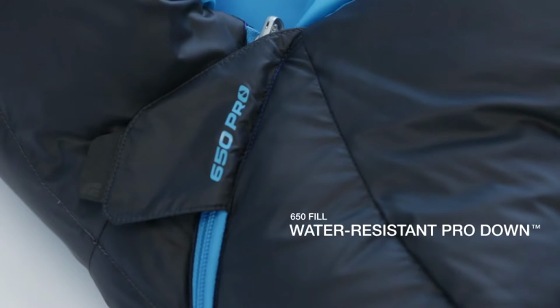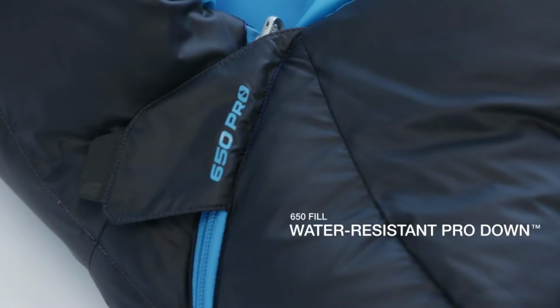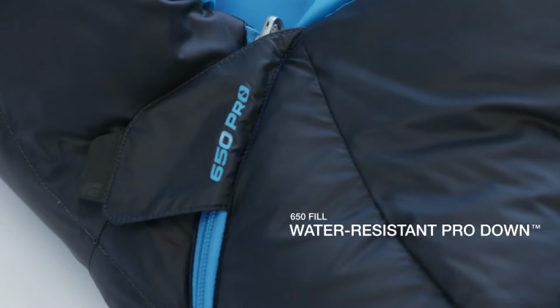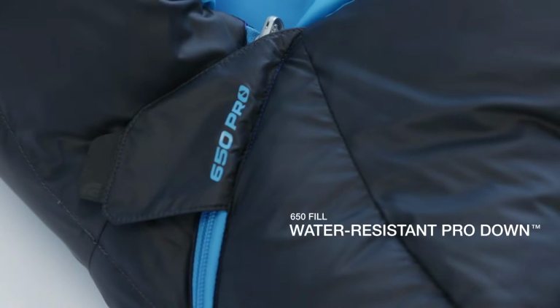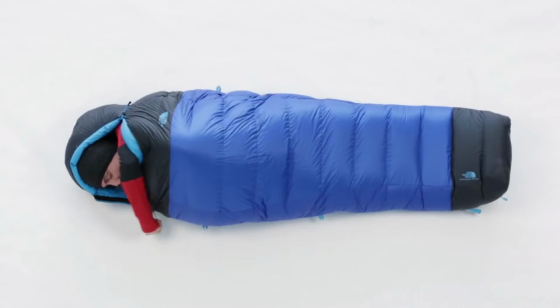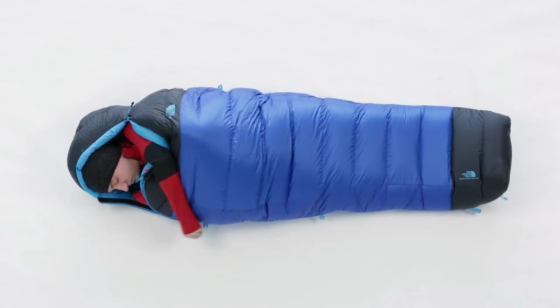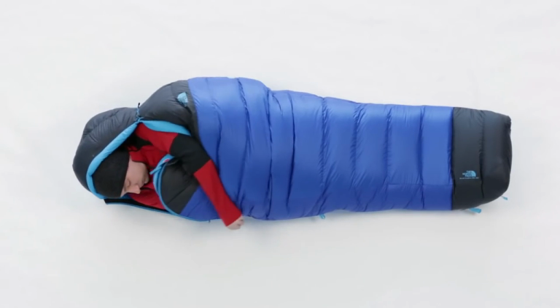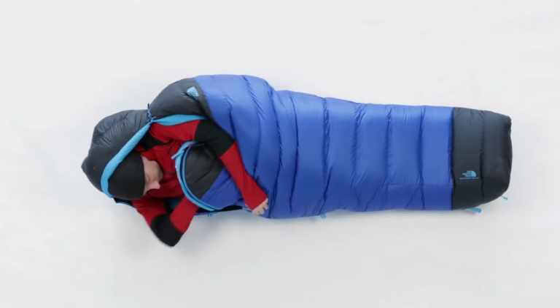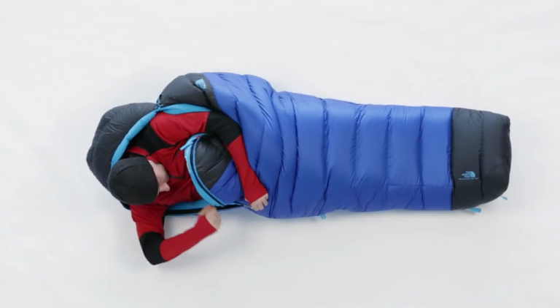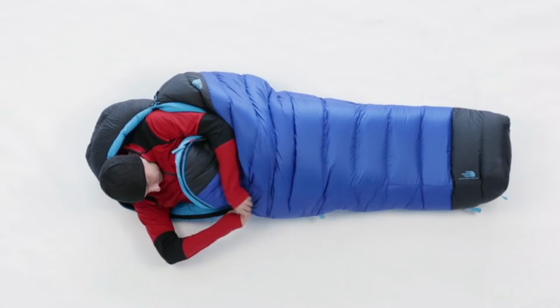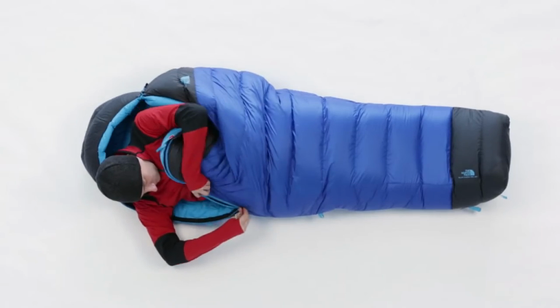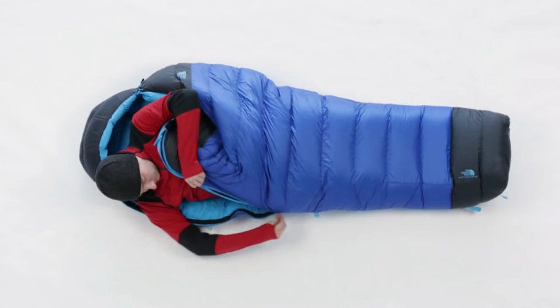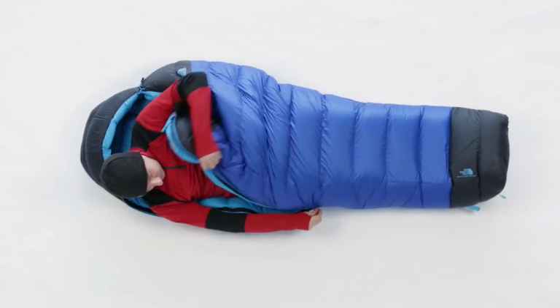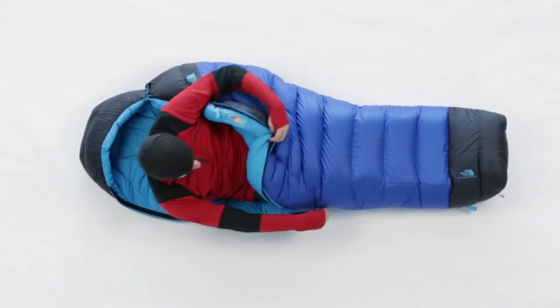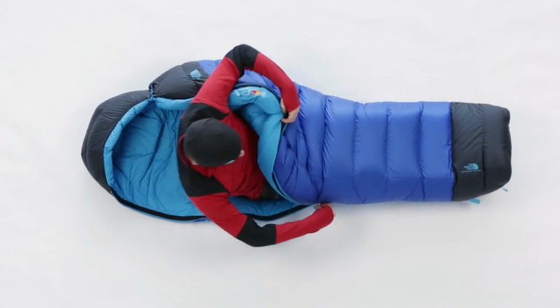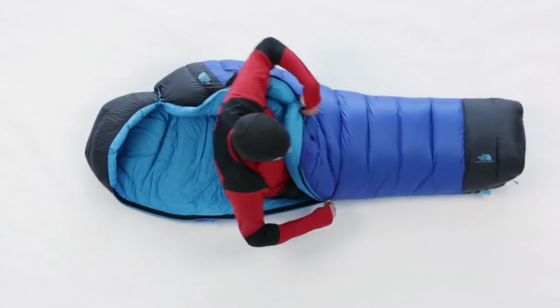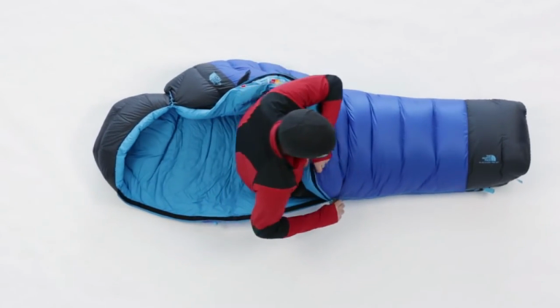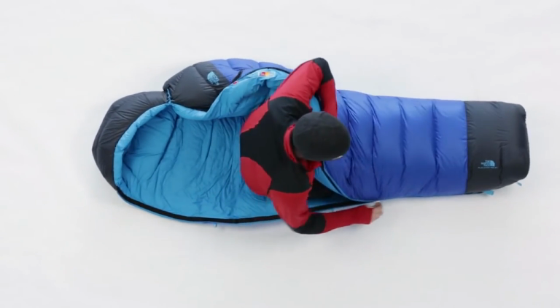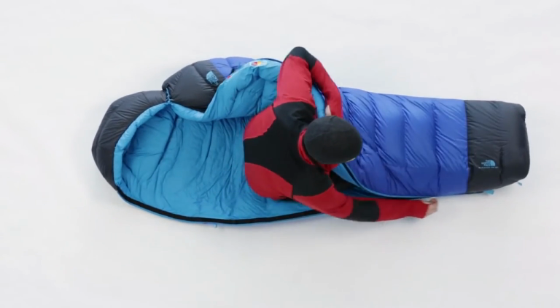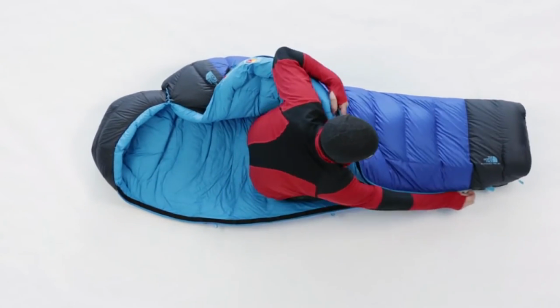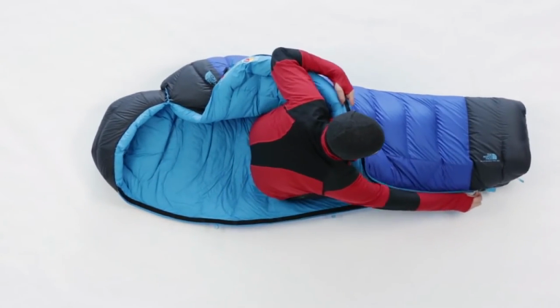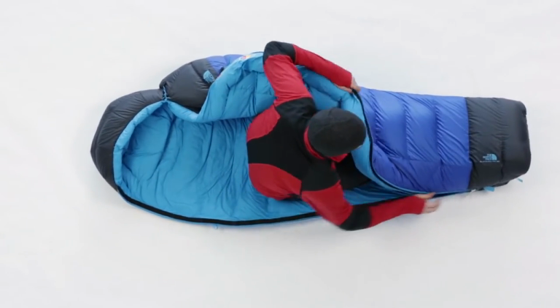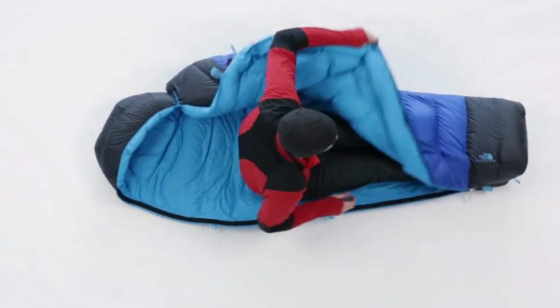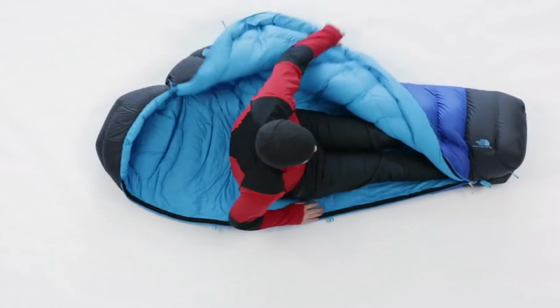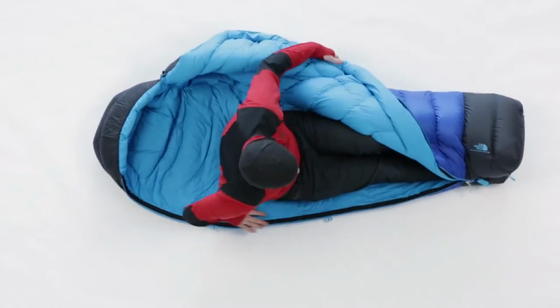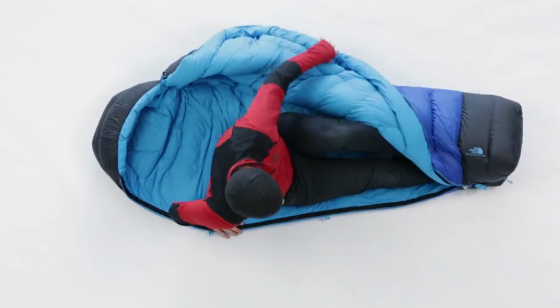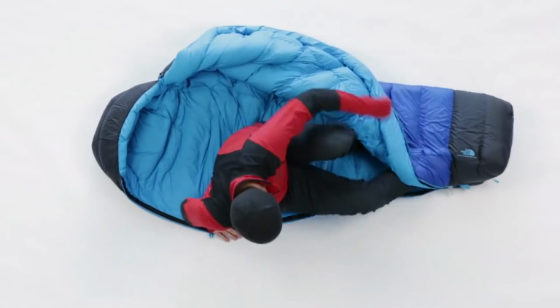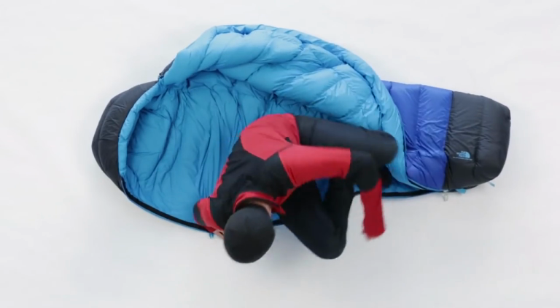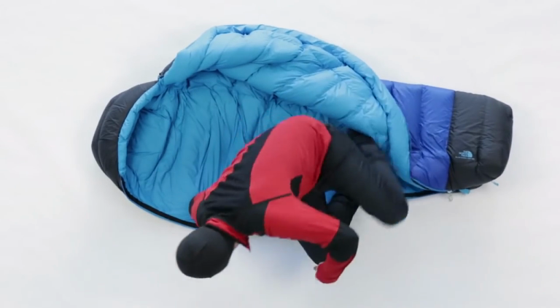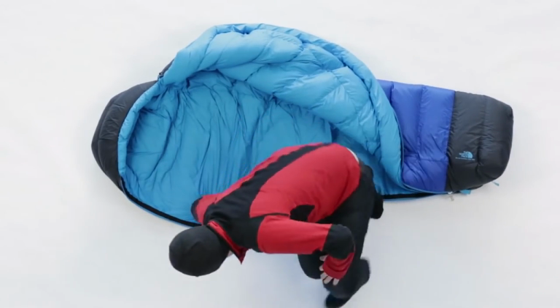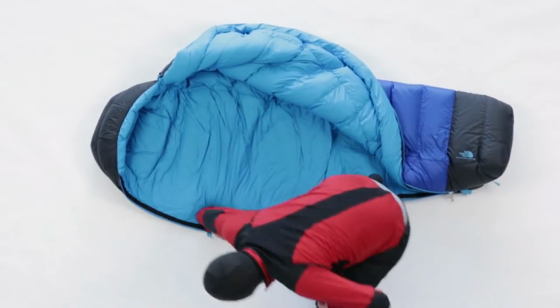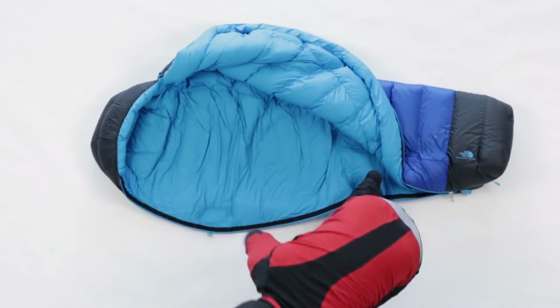The Blue Goose Down has a water-resistant treatment added to it to keep it from clumping up when it gets wet. That way this bag is going to stay lofty and keep you warm in a lot wider range of conditions.